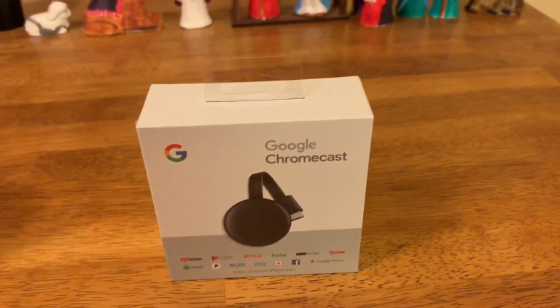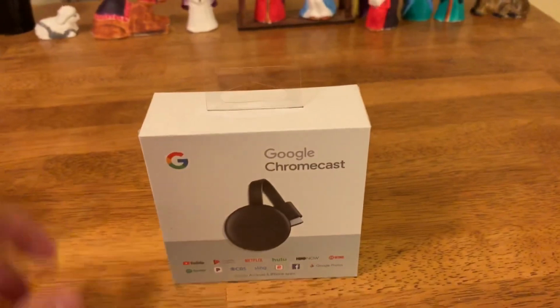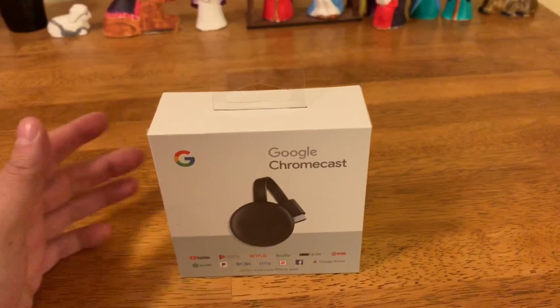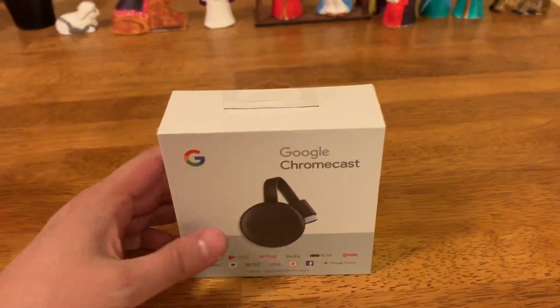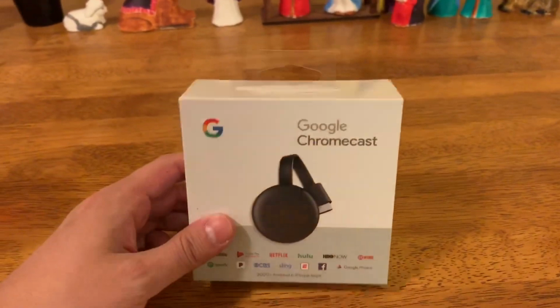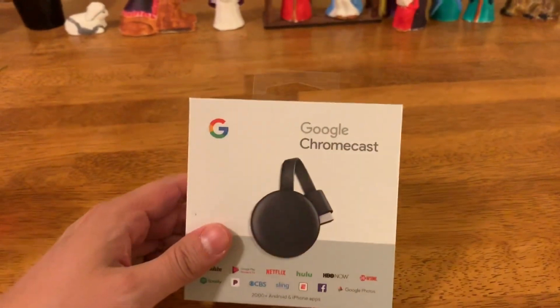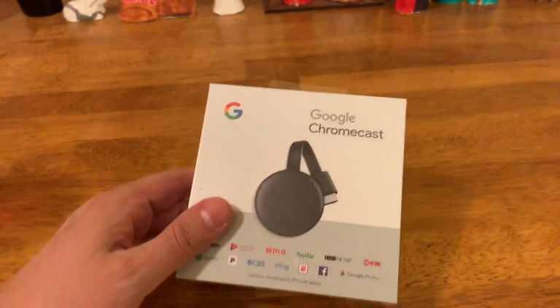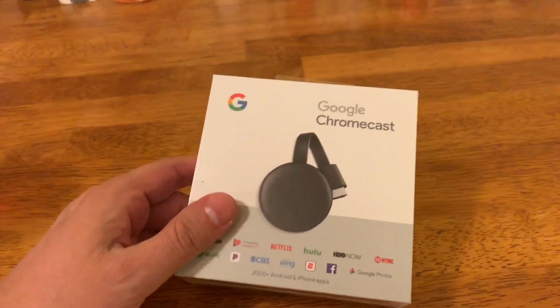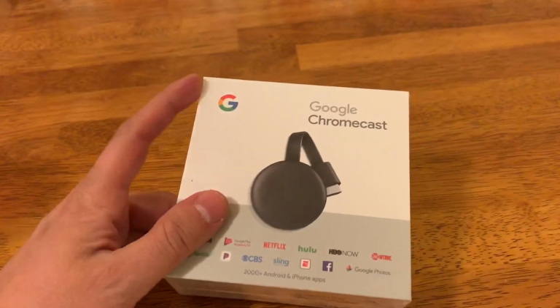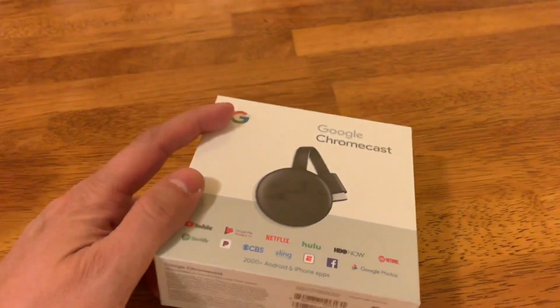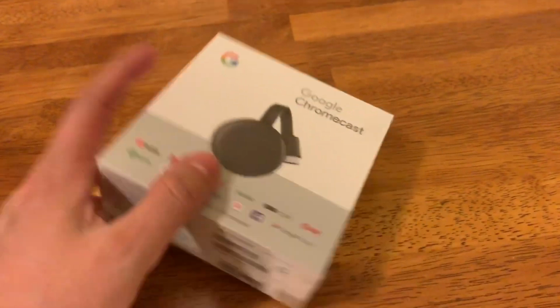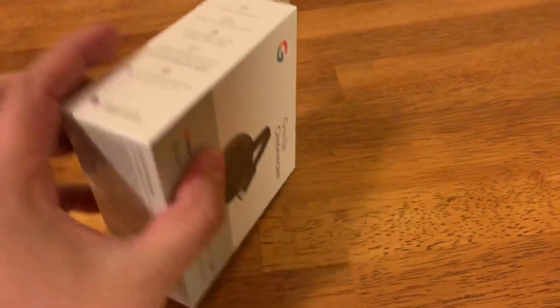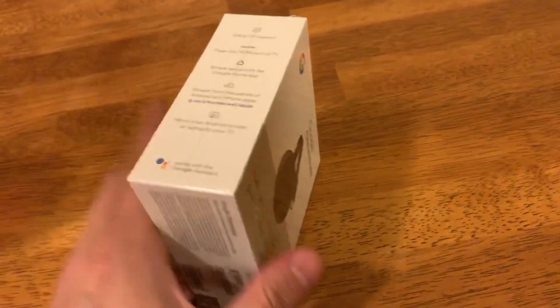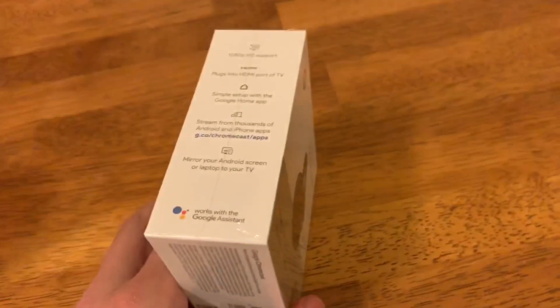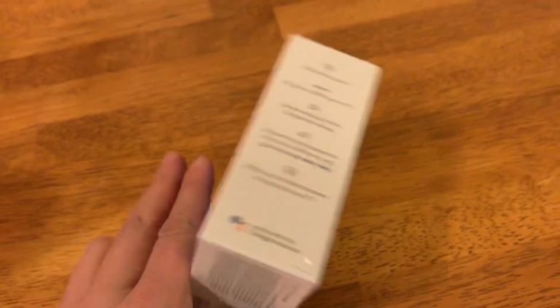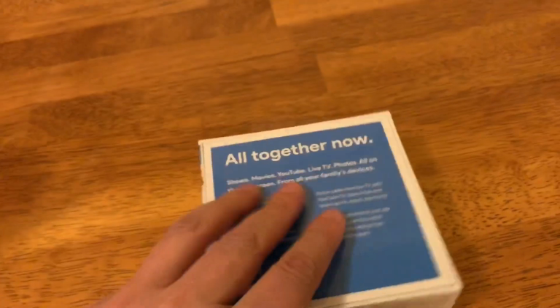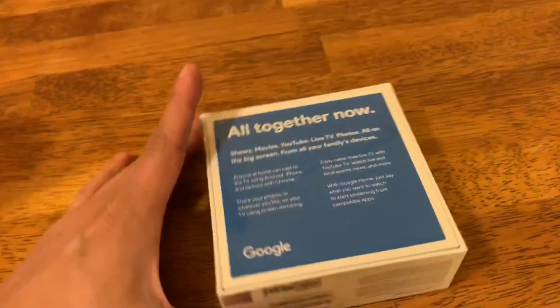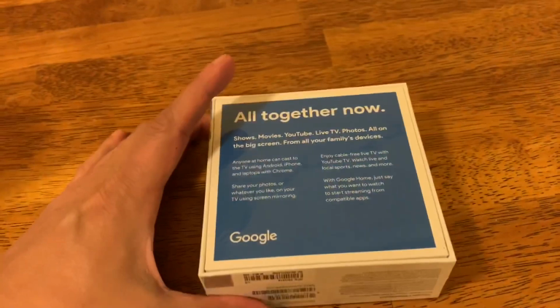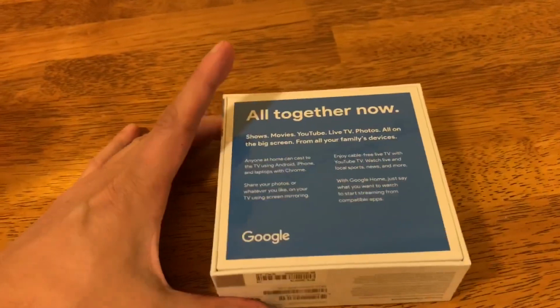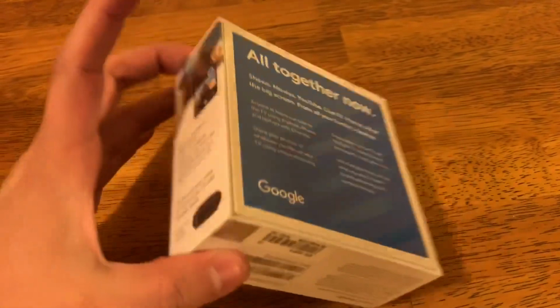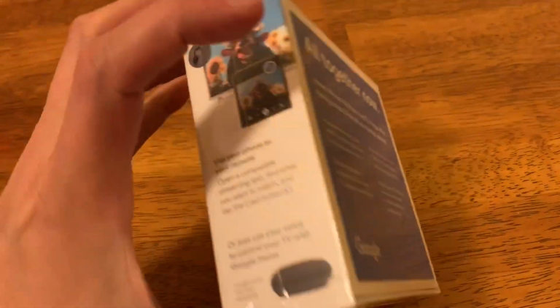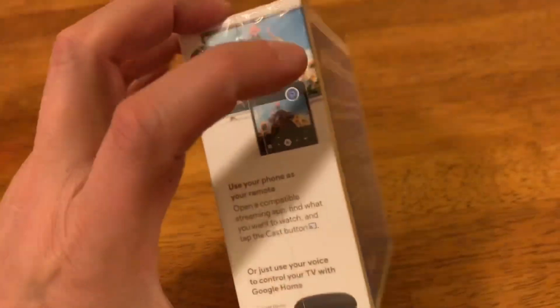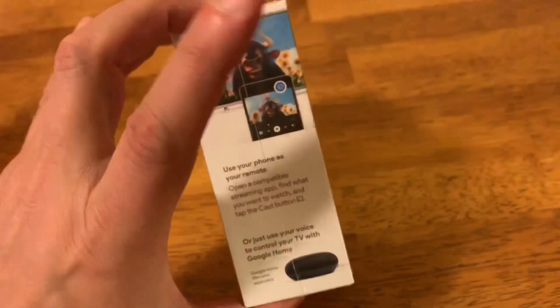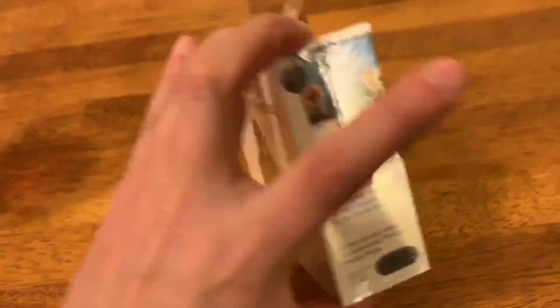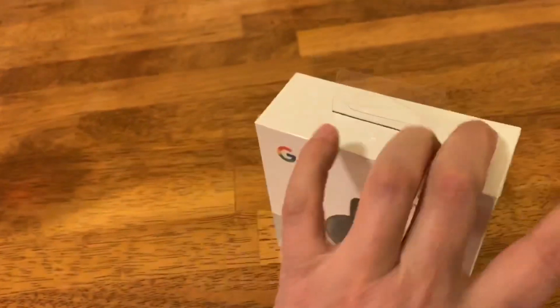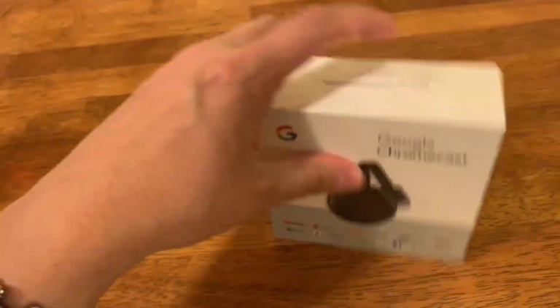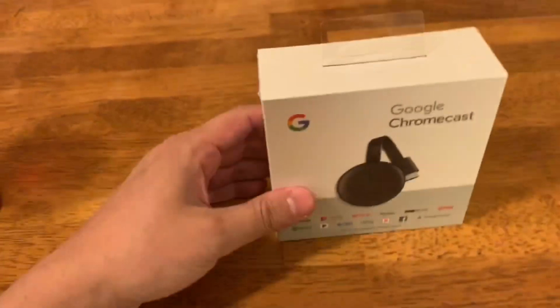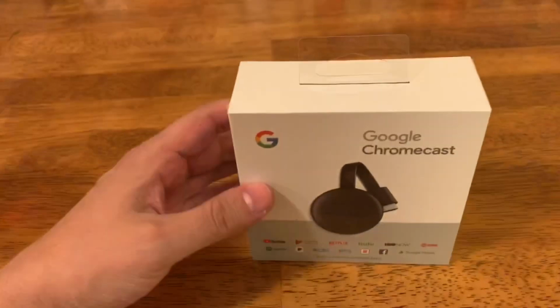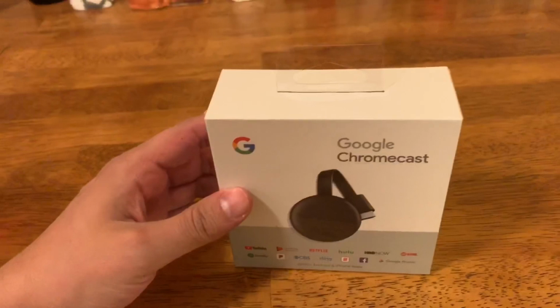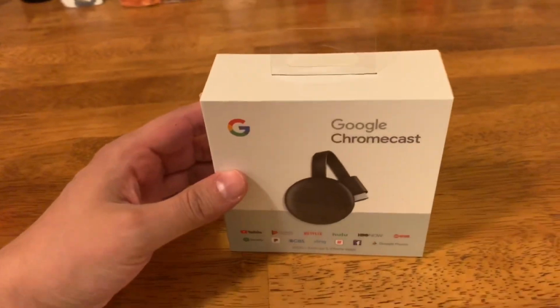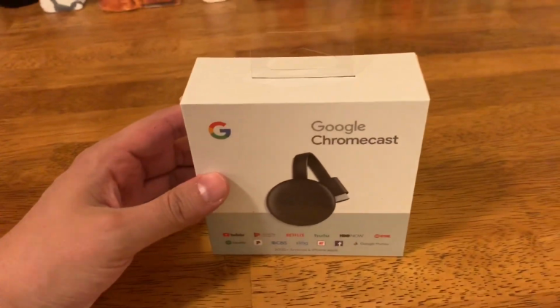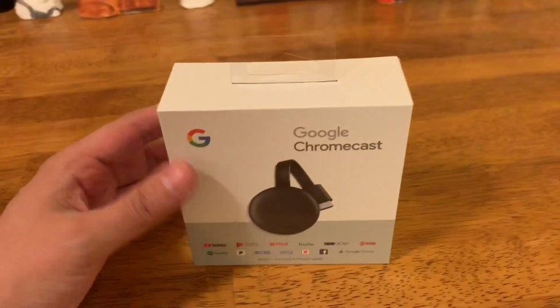I'm going to get on with an unboxing of it so you can just have a look at it. And in part two, I'm going to show a comparison between the performance of this versus the second generation model.